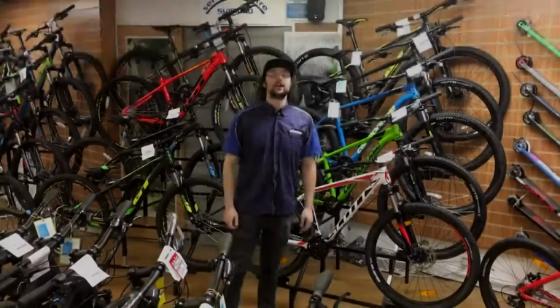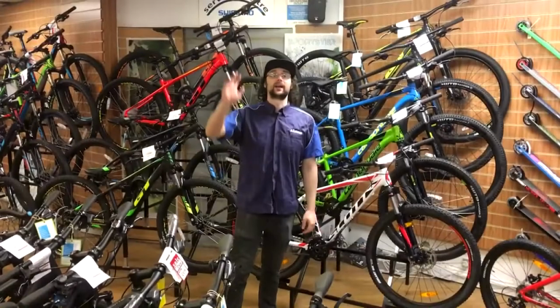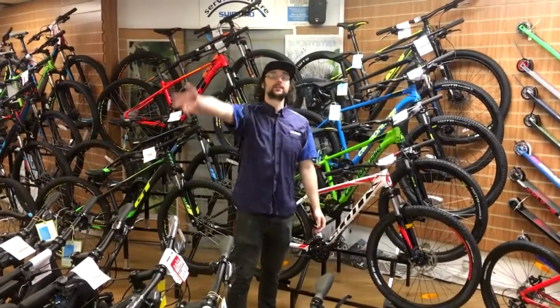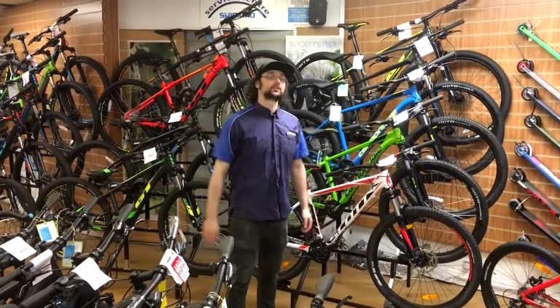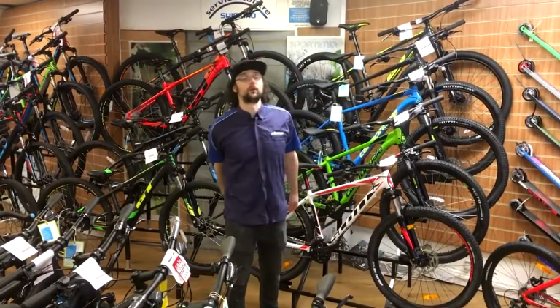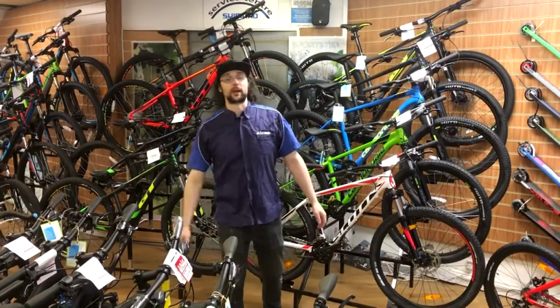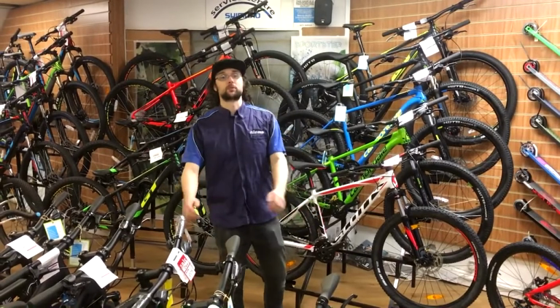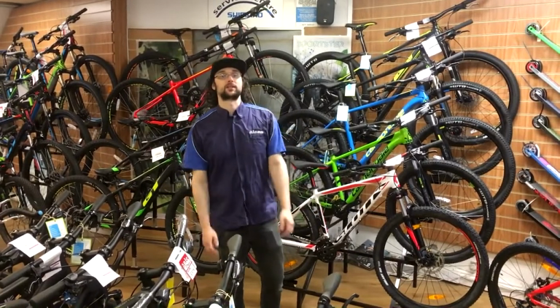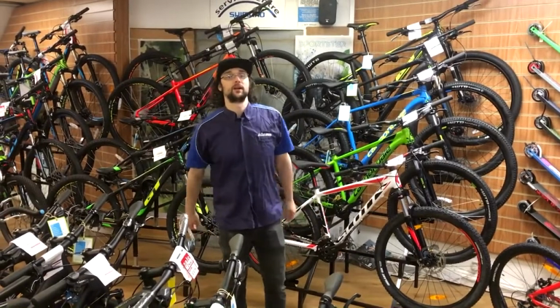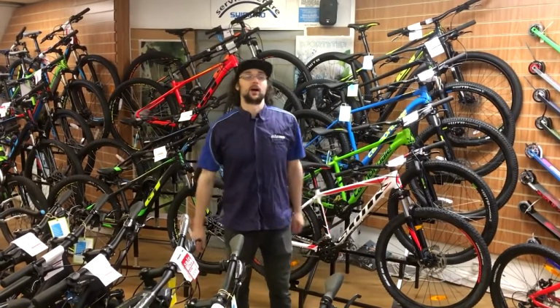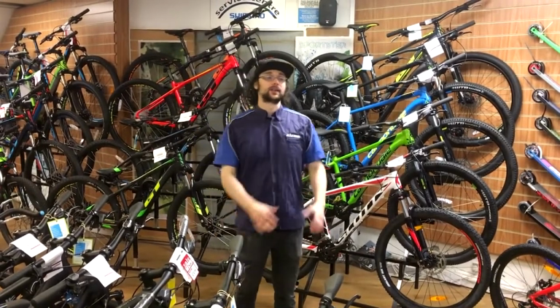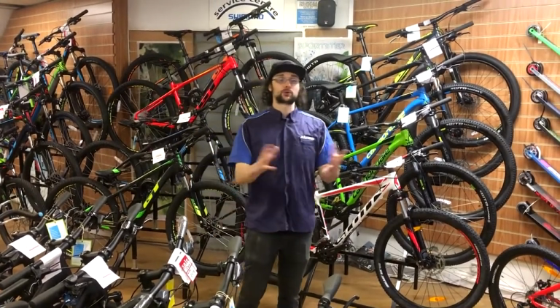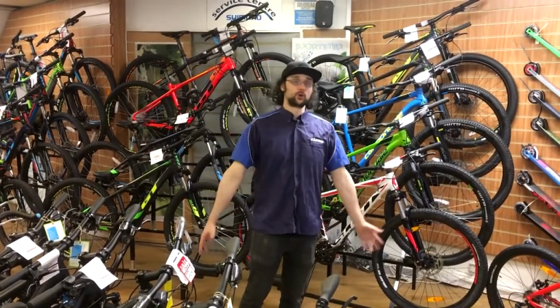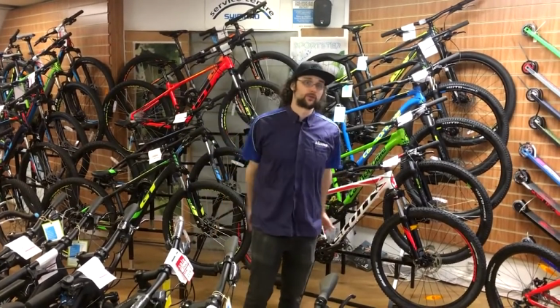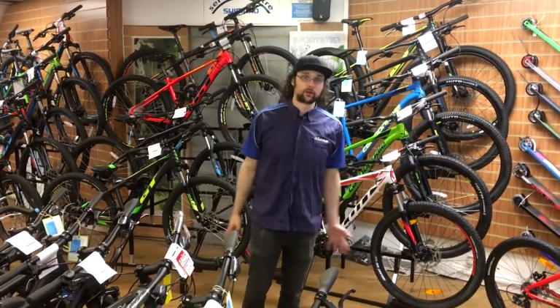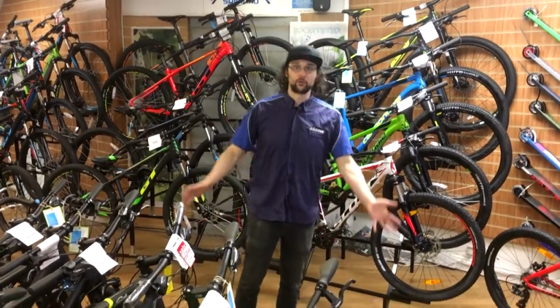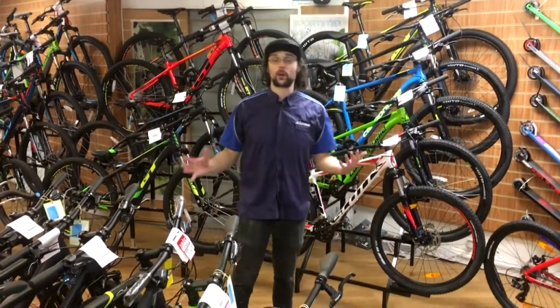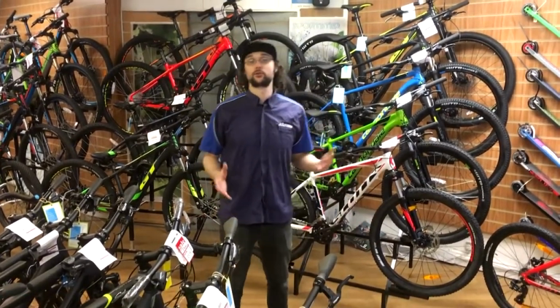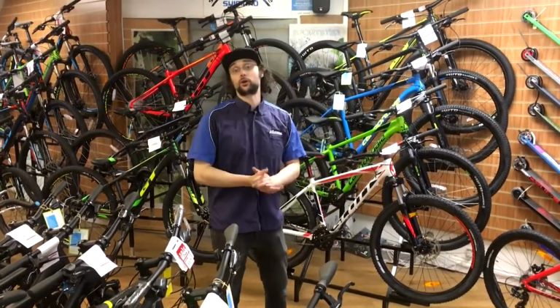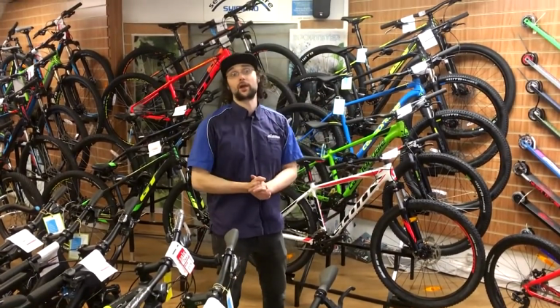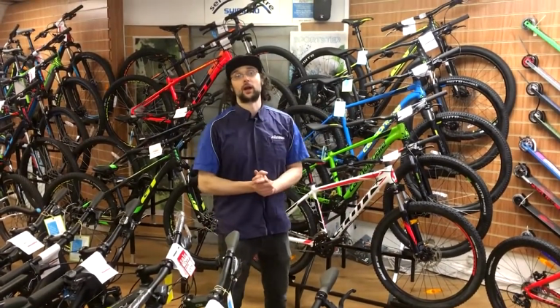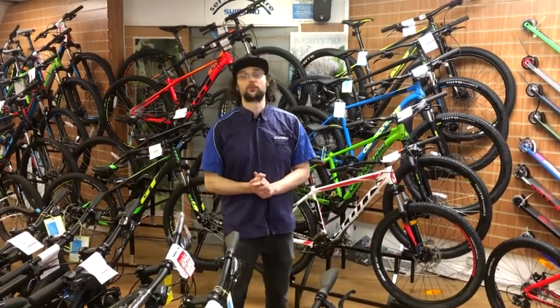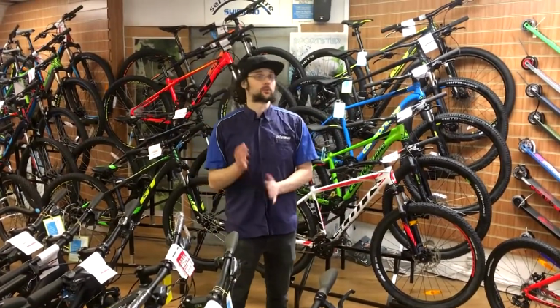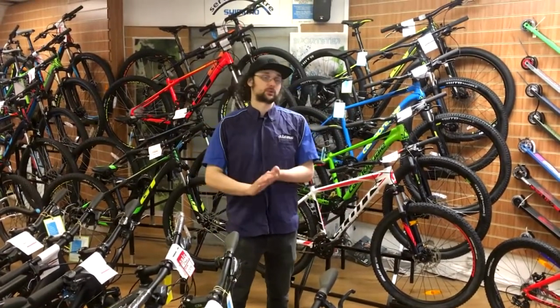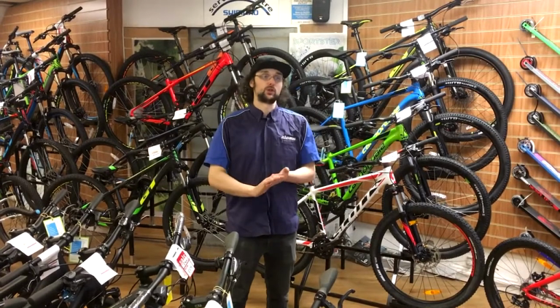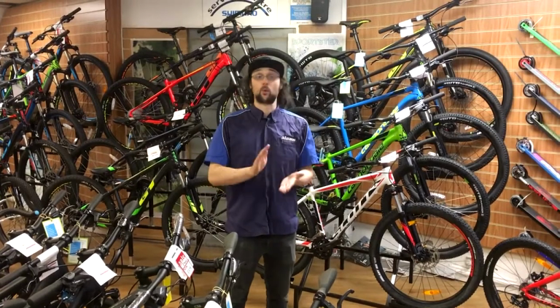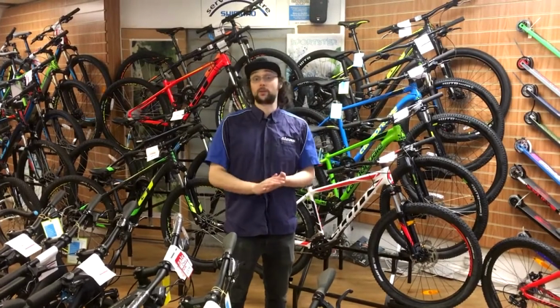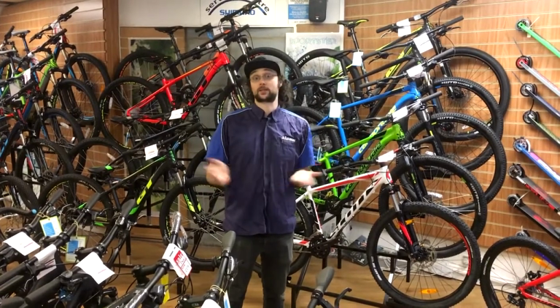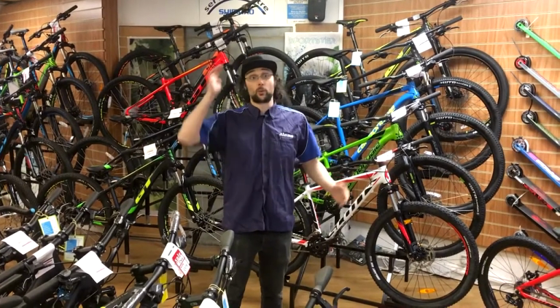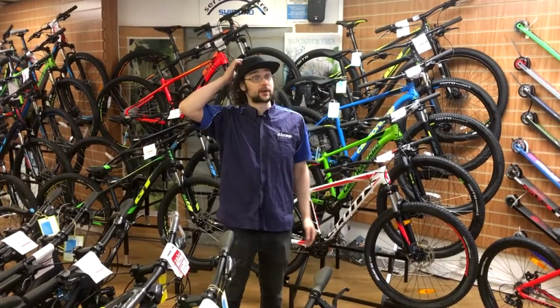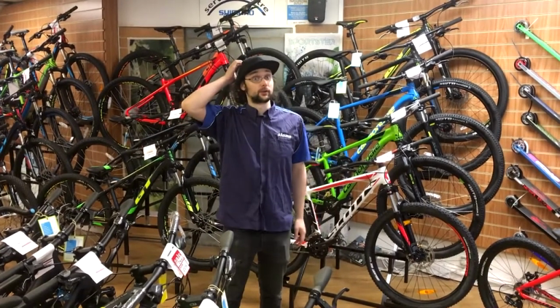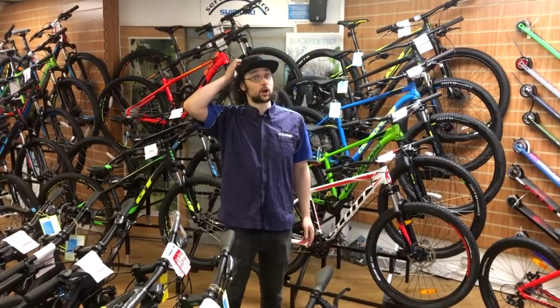Hey guys, it's Tom from Allens Bikes here. Today we're just going to do a bit of a run-through of what we have in the store here — a few of the brands that we do and what we basically have here in the shop.